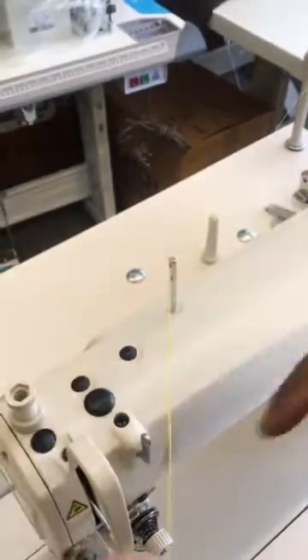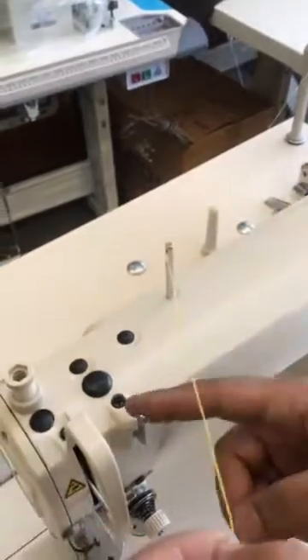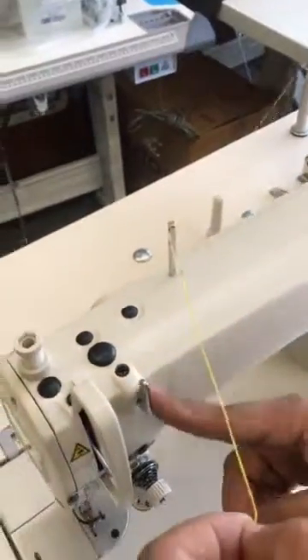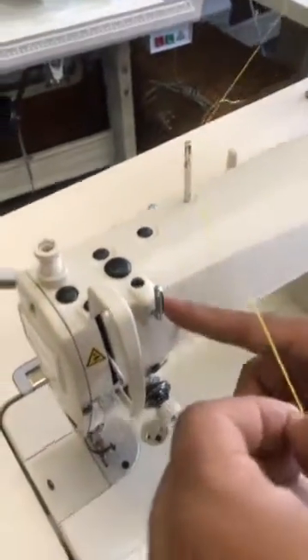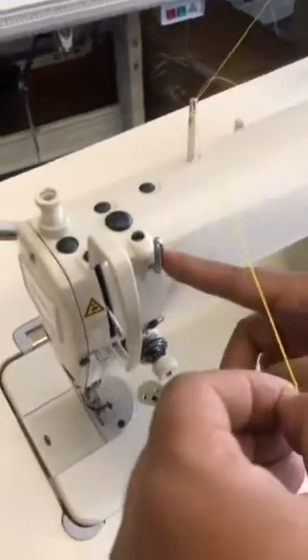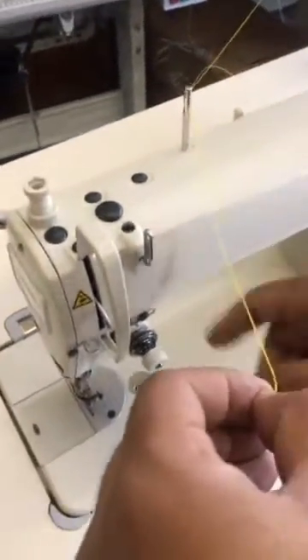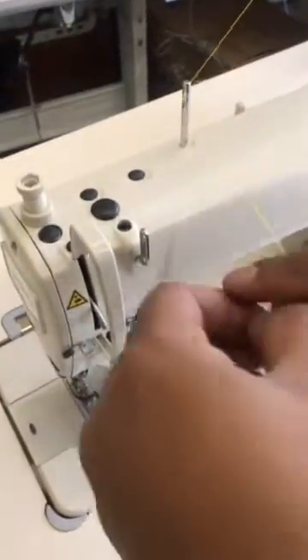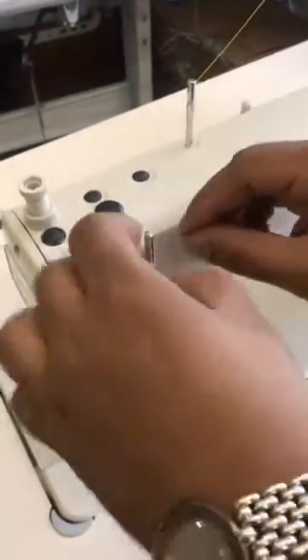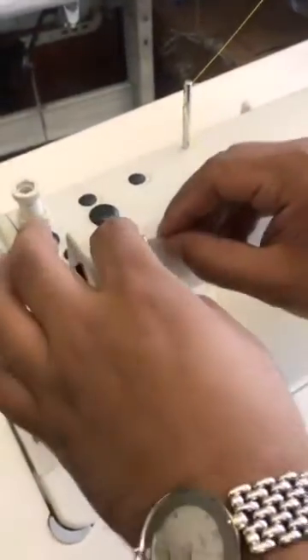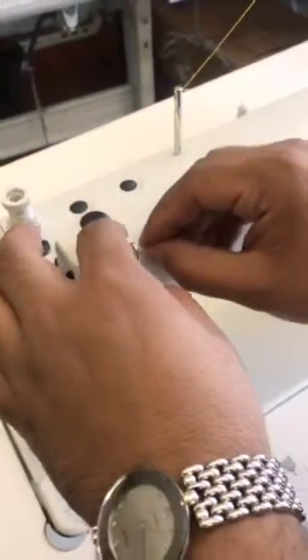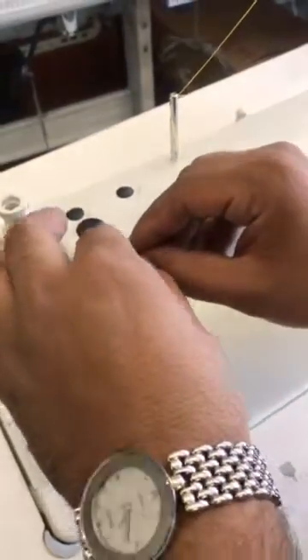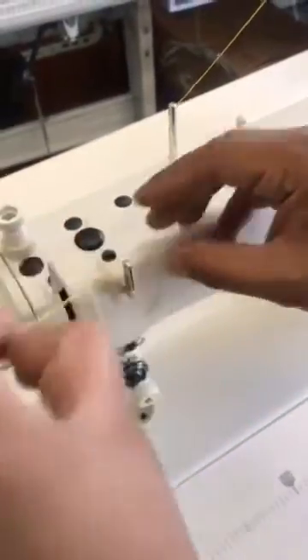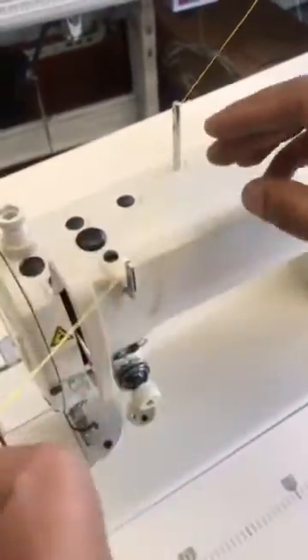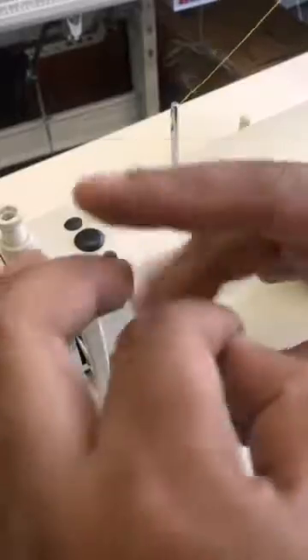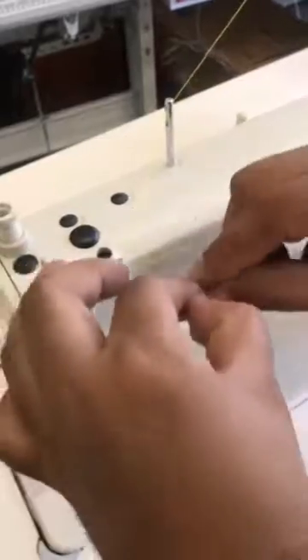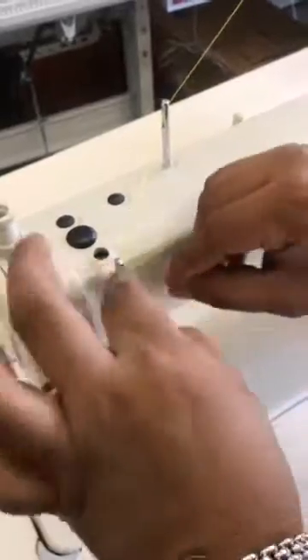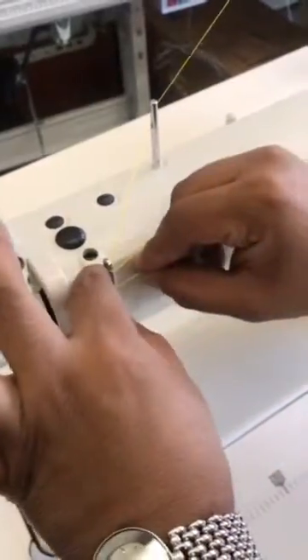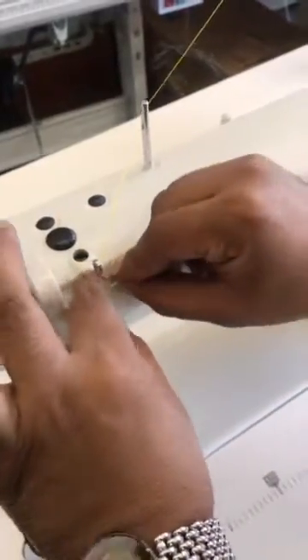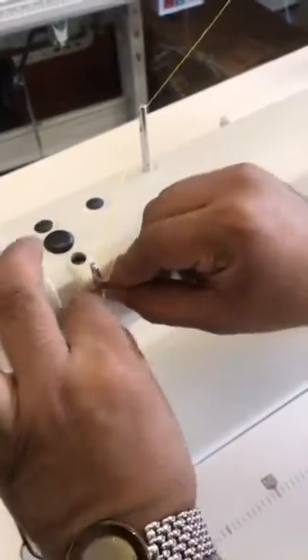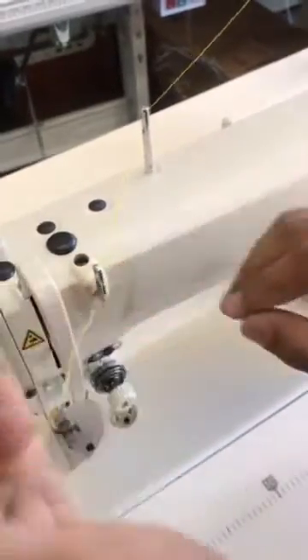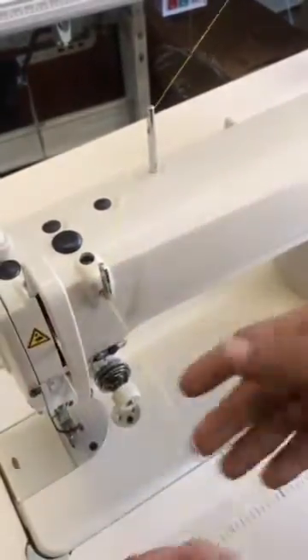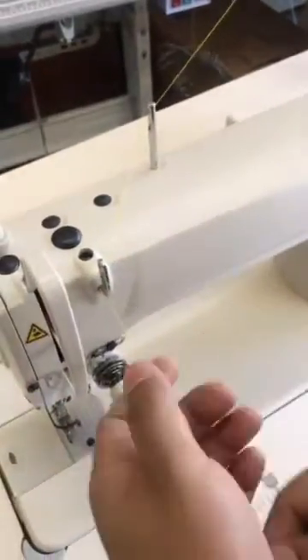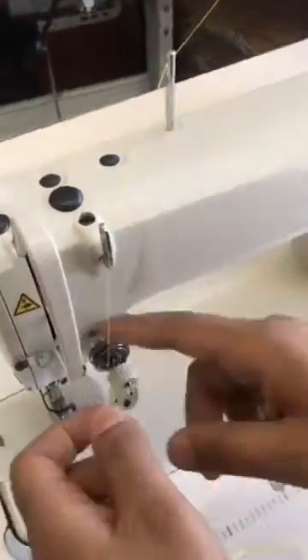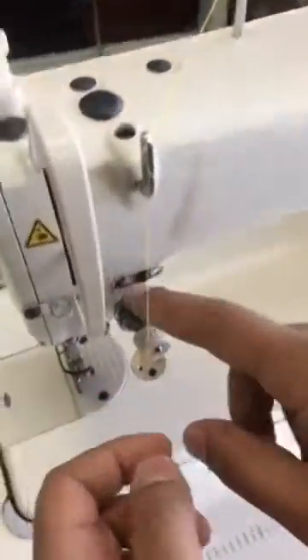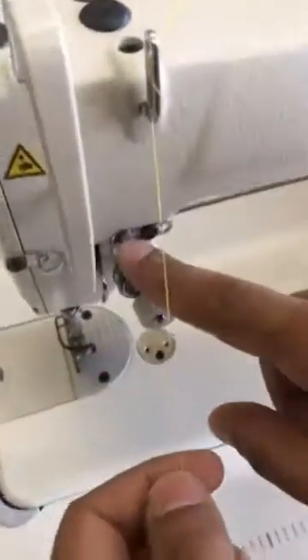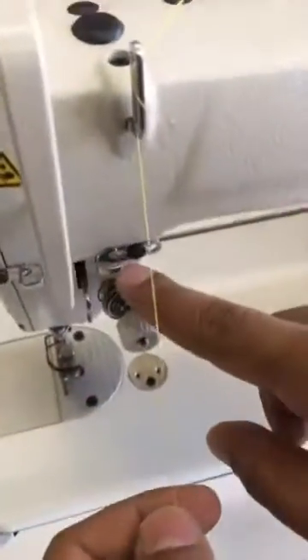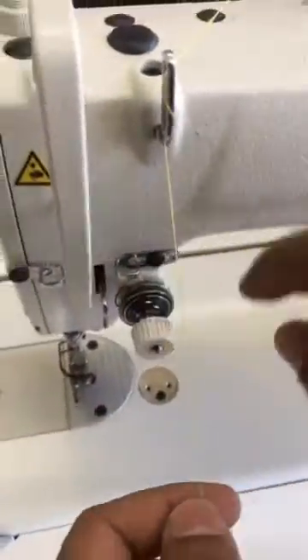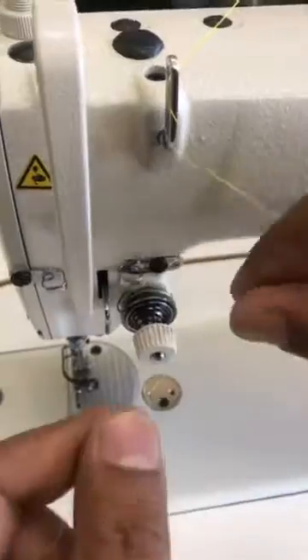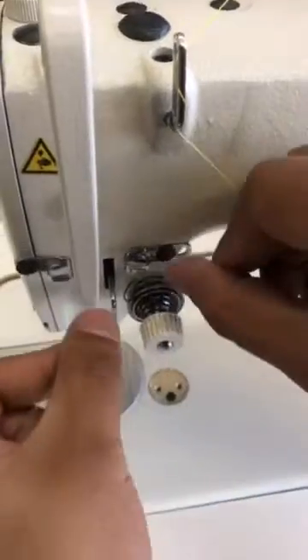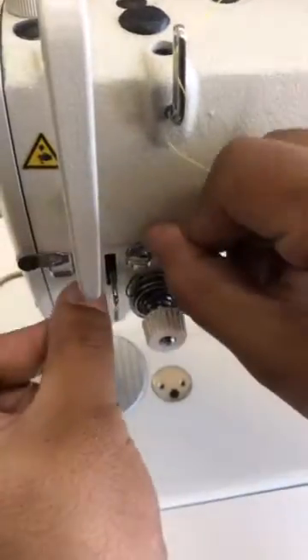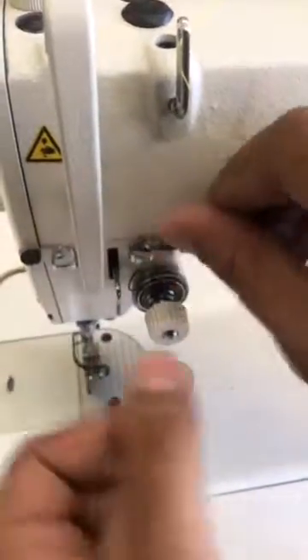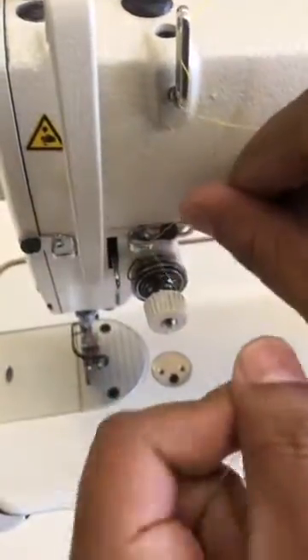Then you have two guides here. Put it in the top one, then pull your thread back and put it in the bottom one. Then you have a guide just here — take your thread and put it in the guide.